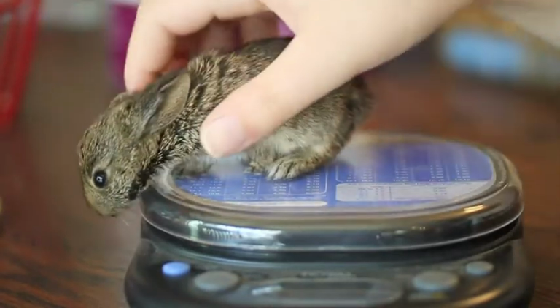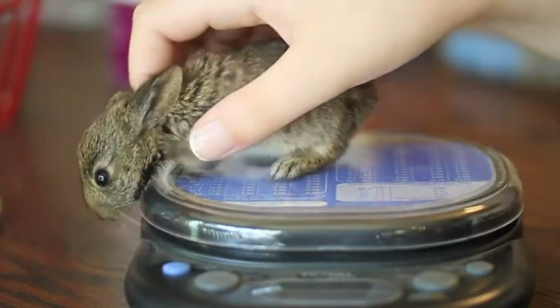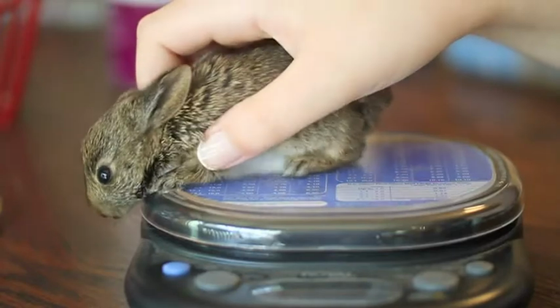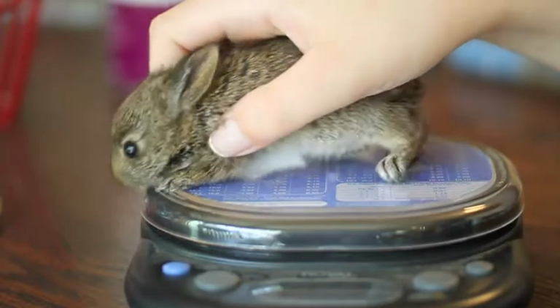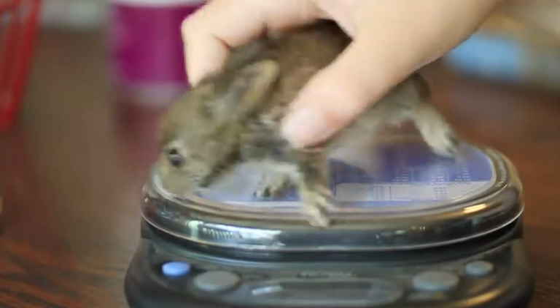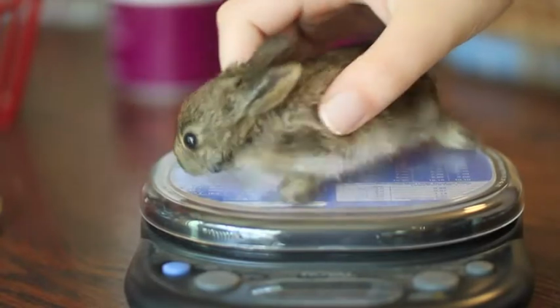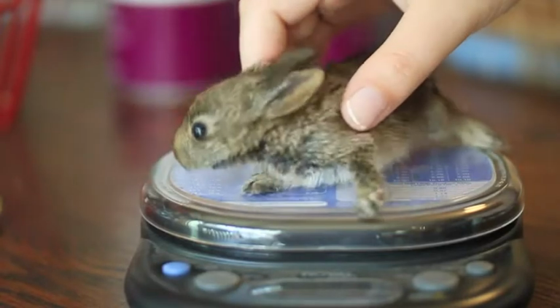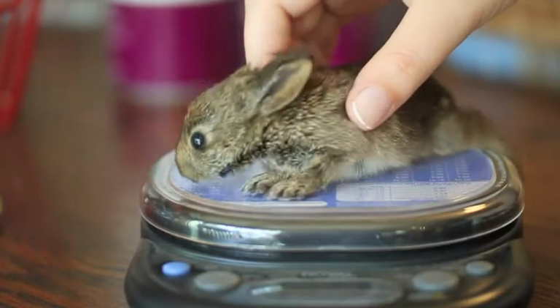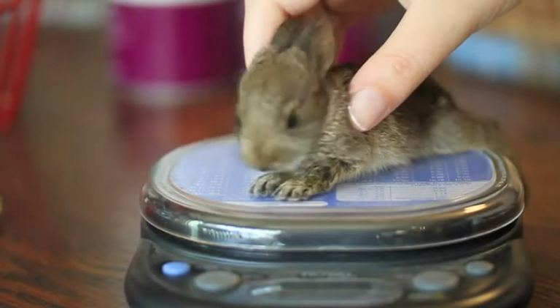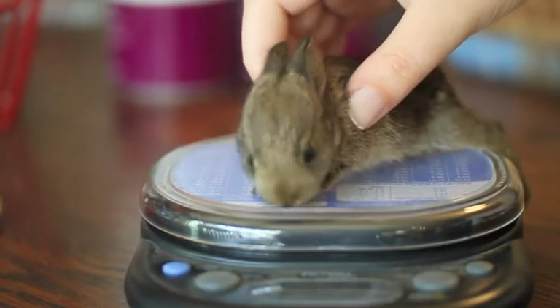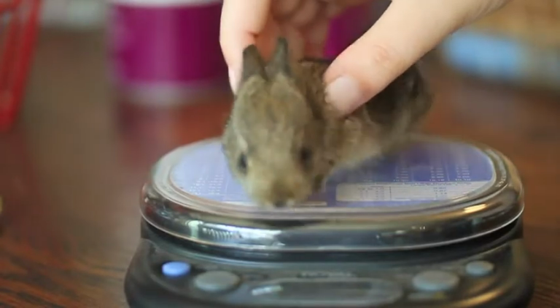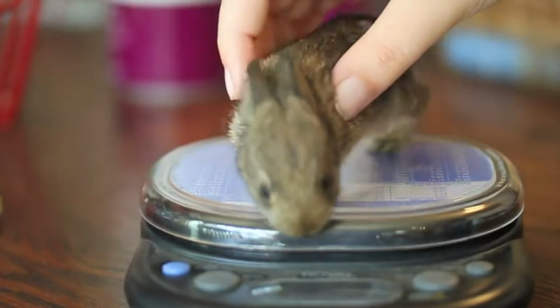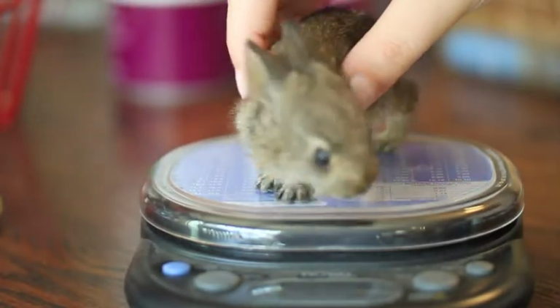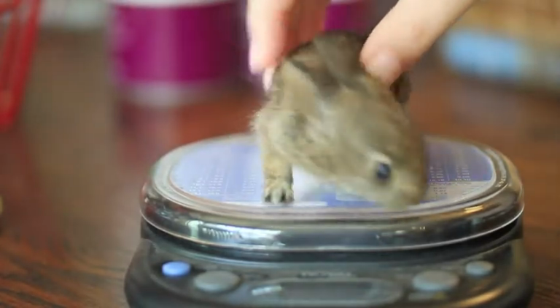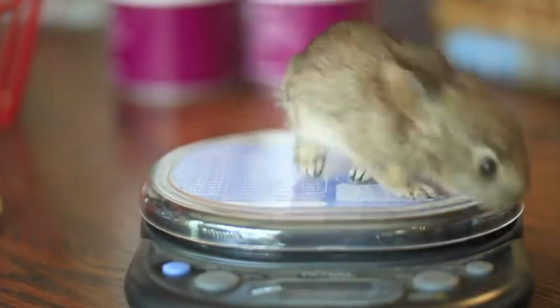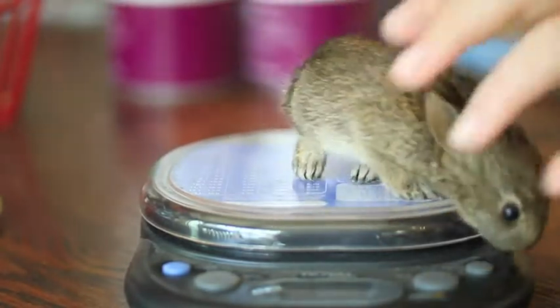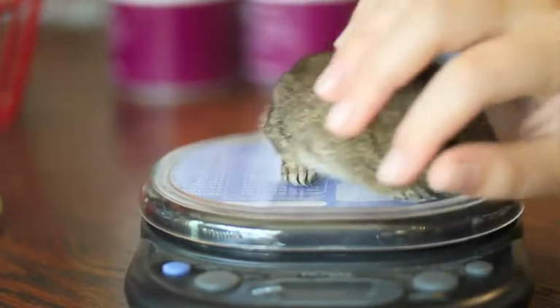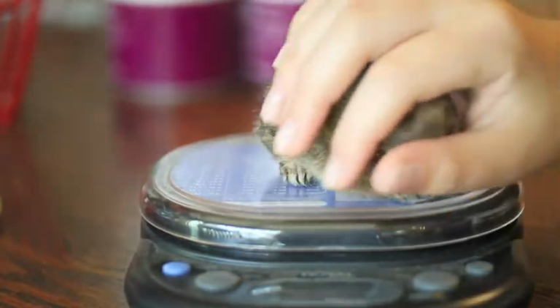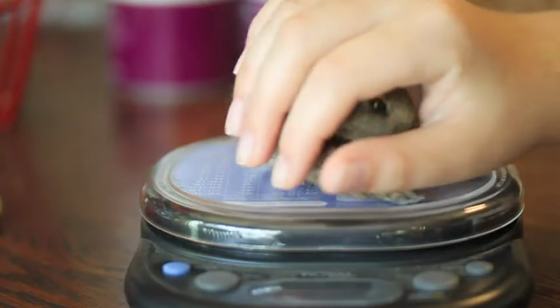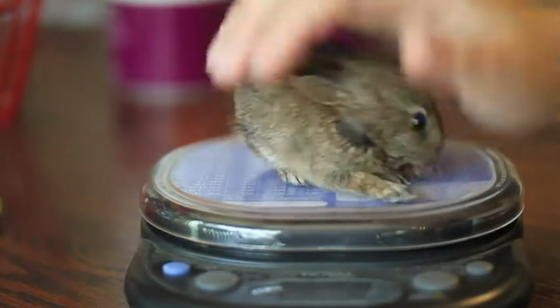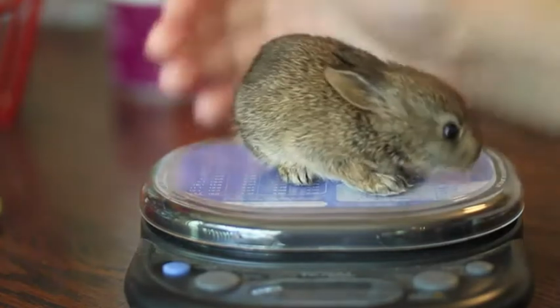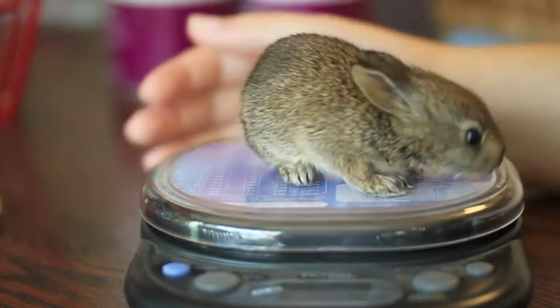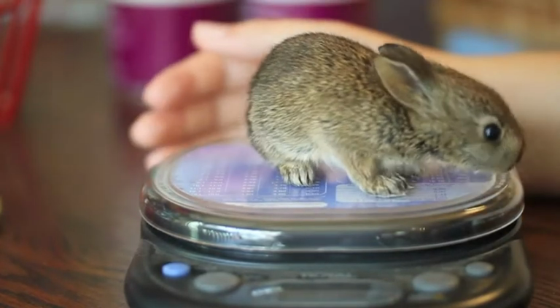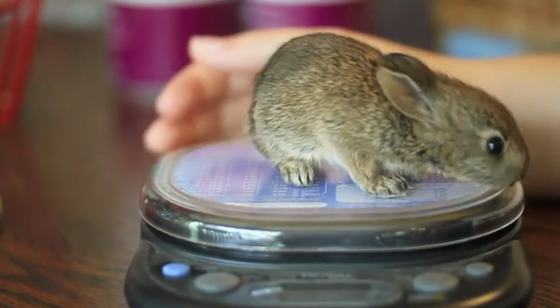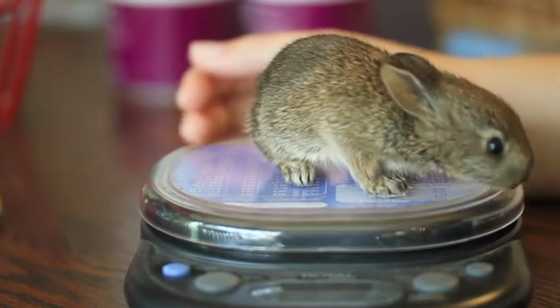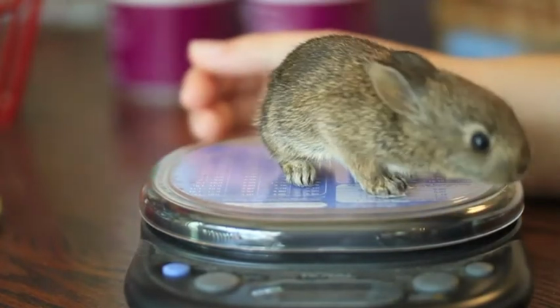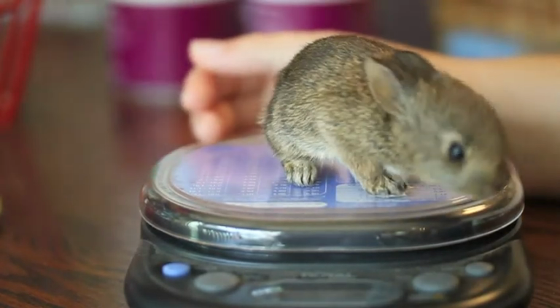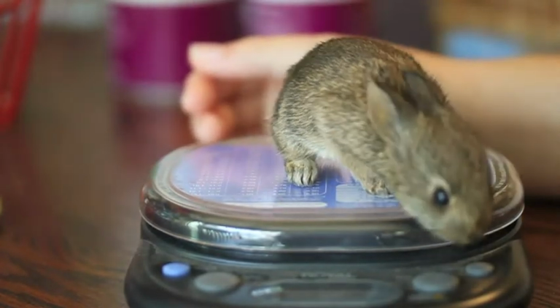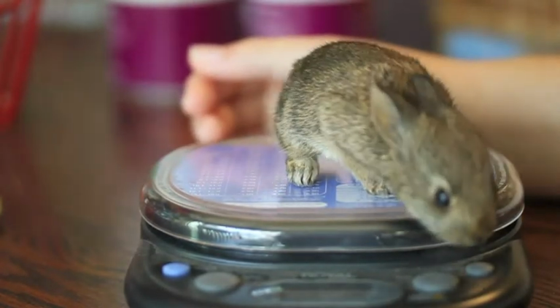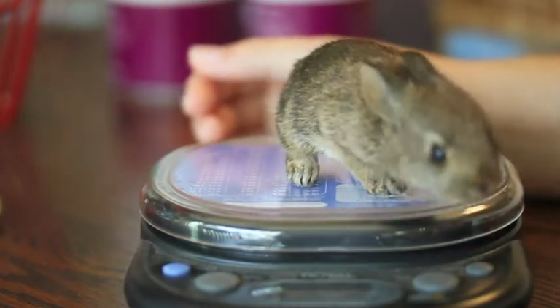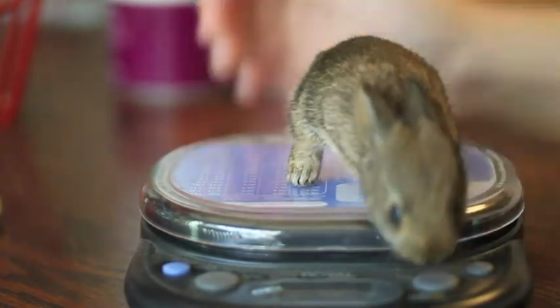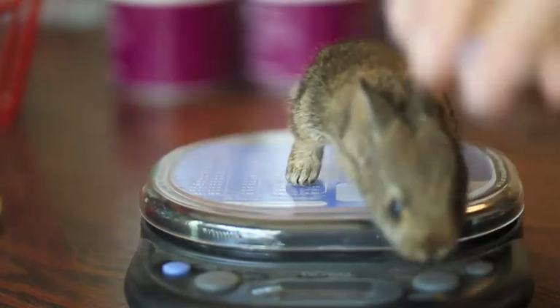It looks like she's just out of the nest, just barely starting to walk. She has all her fur and her eyes are open and her ears are up, which implies she's about three weeks old.